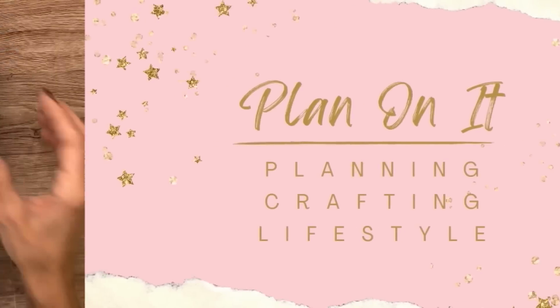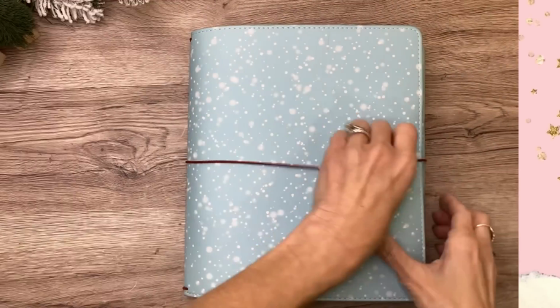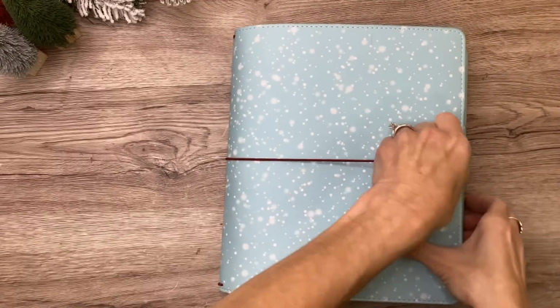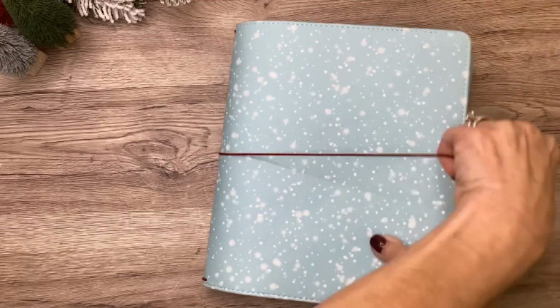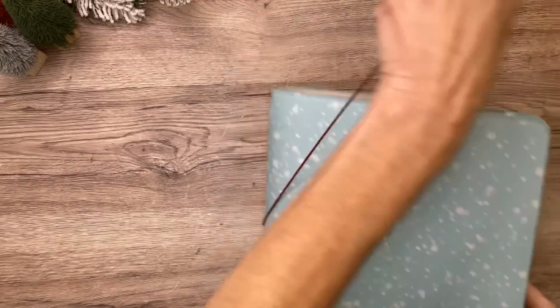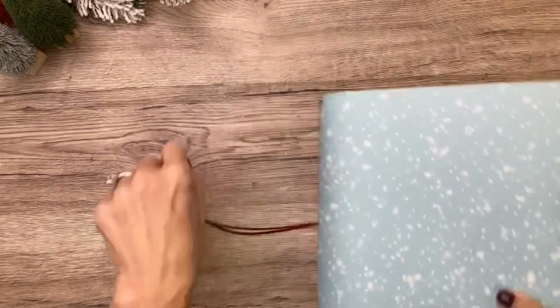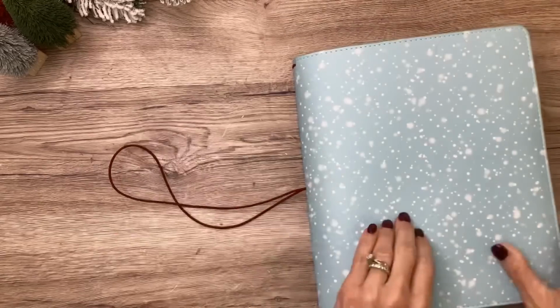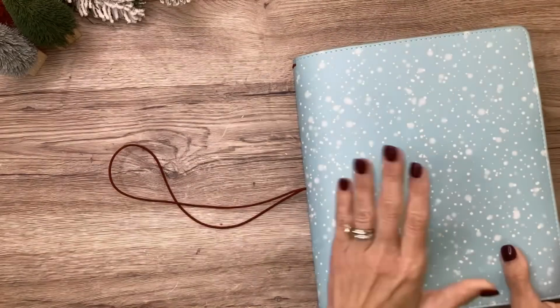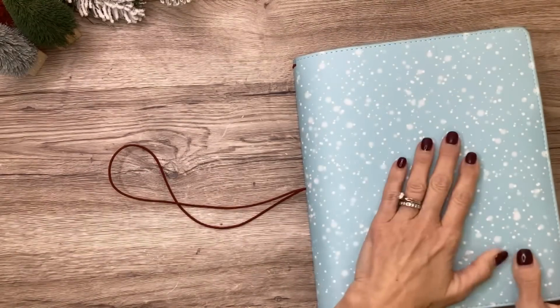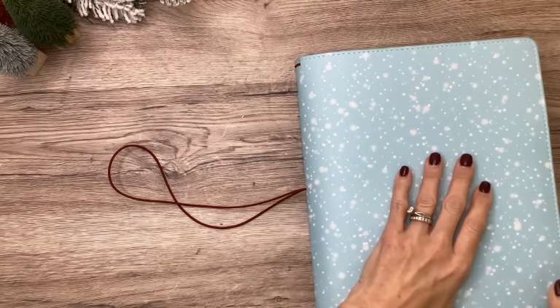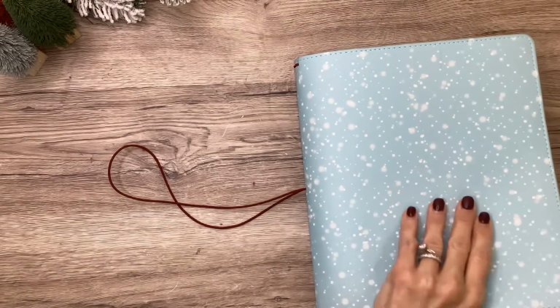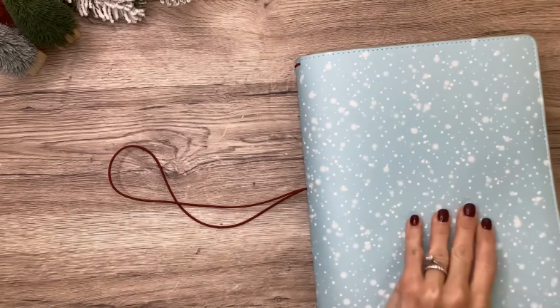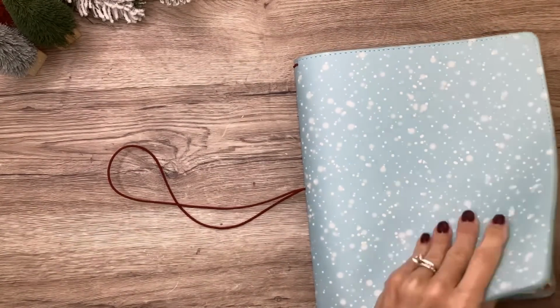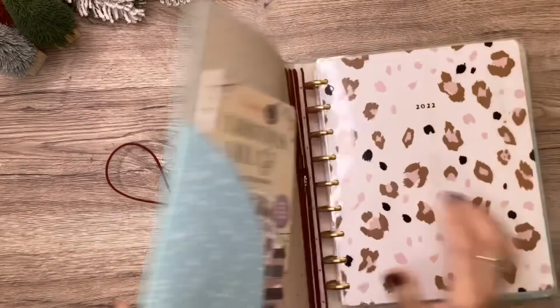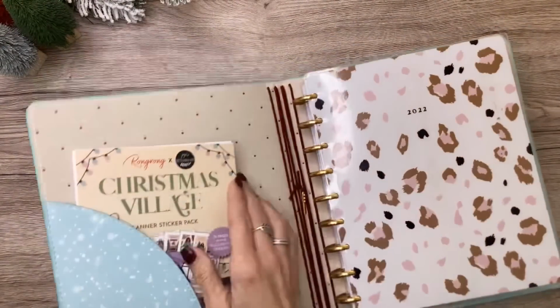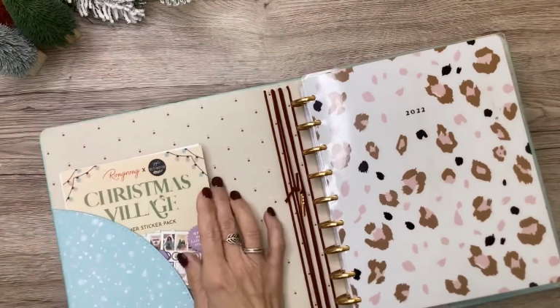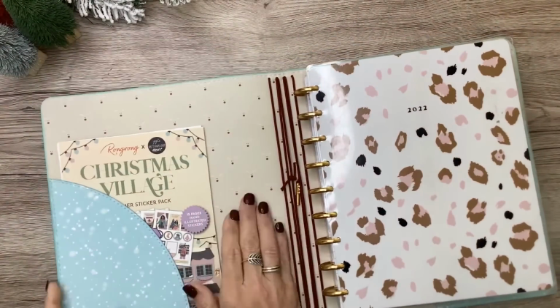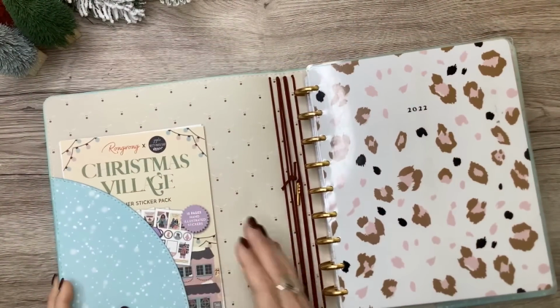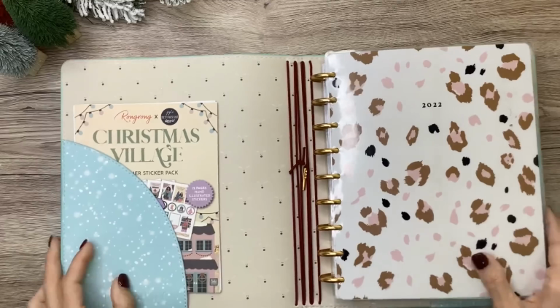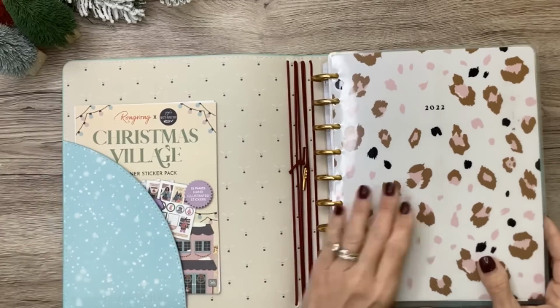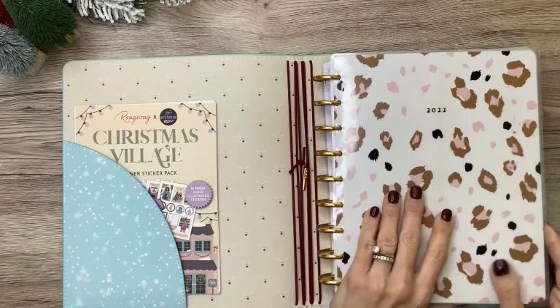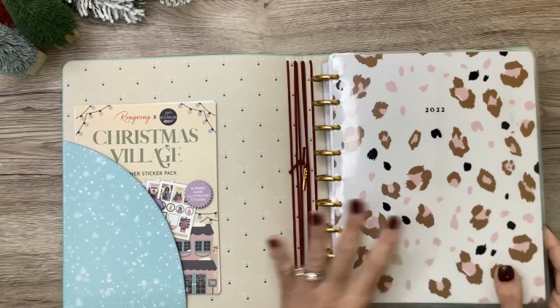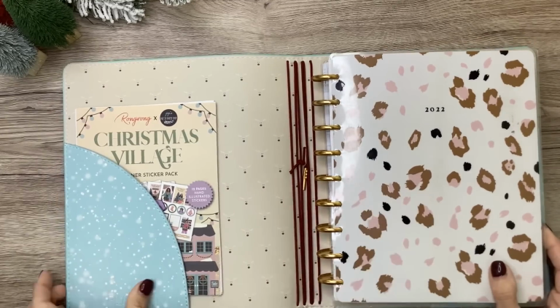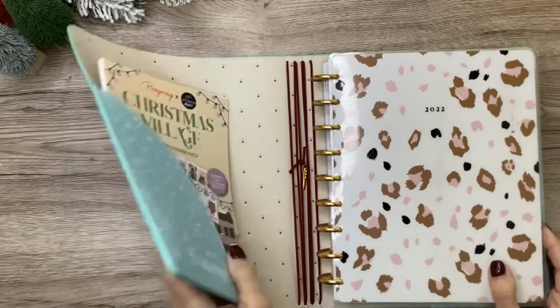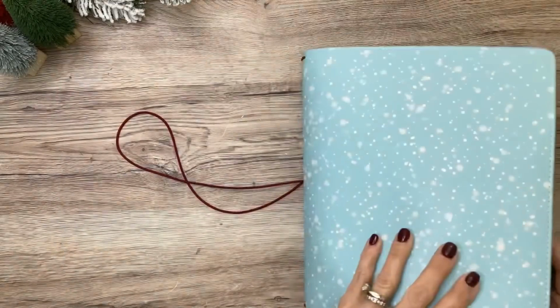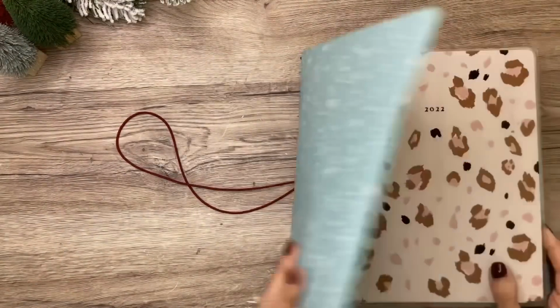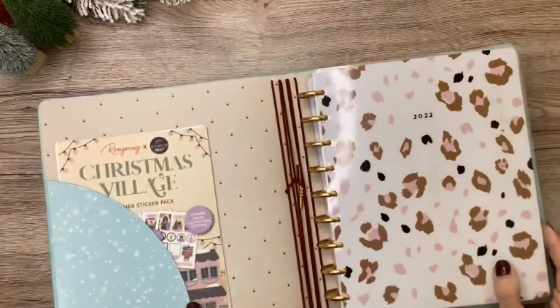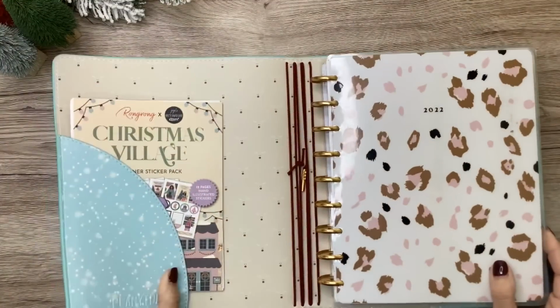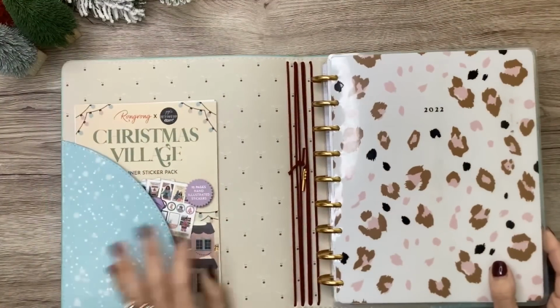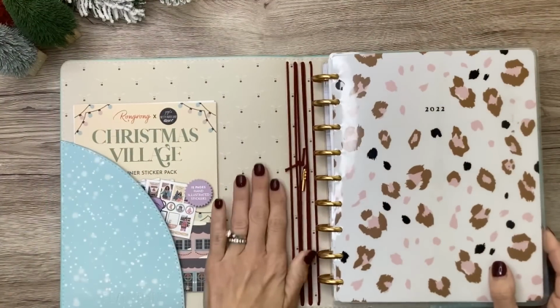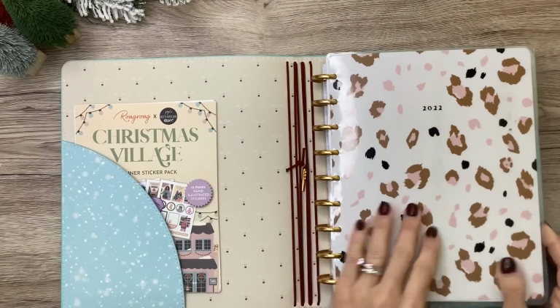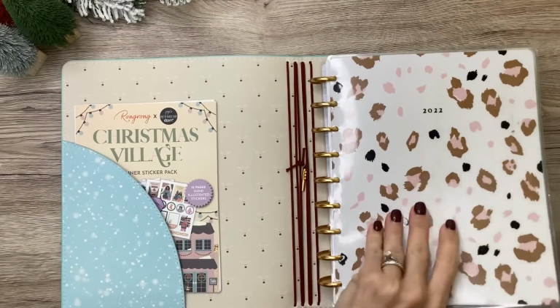All right, you guys. Since it's officially the holiday season, I put my planner in this planner thing cover. I love it. It's got that pretty snow on the outside and the reindeer on the inside.